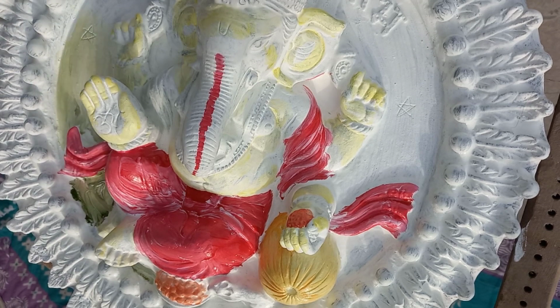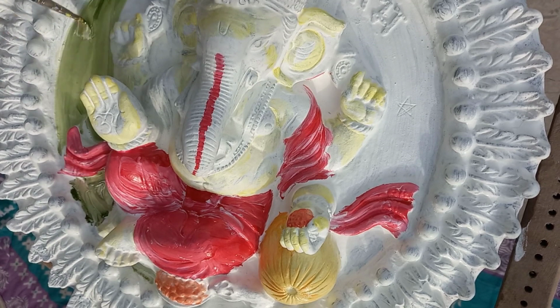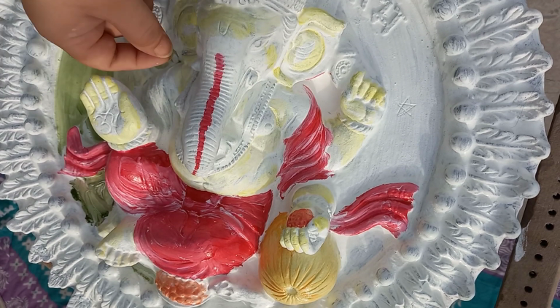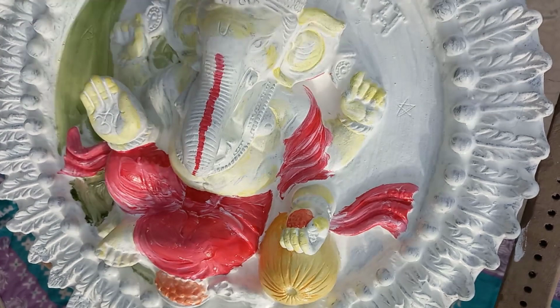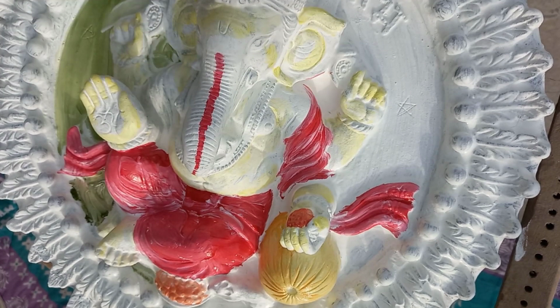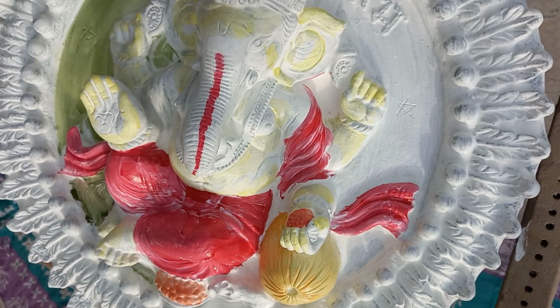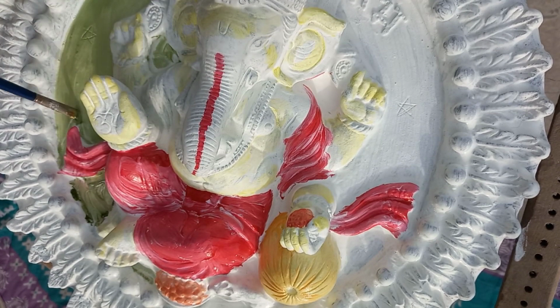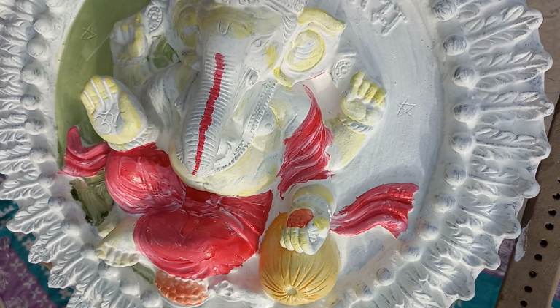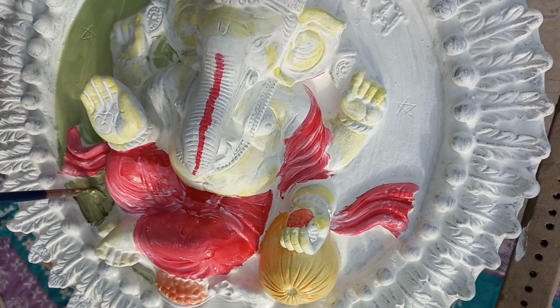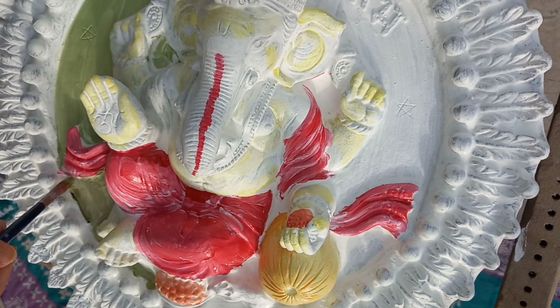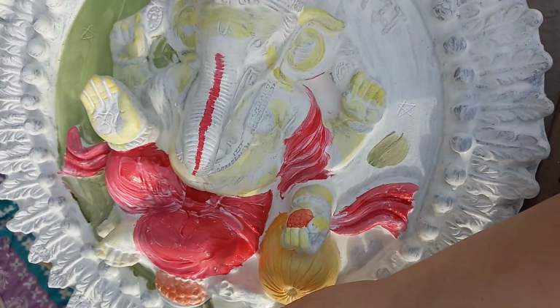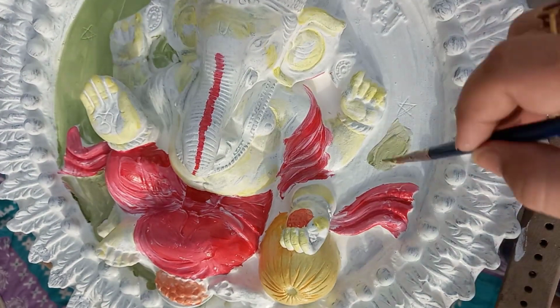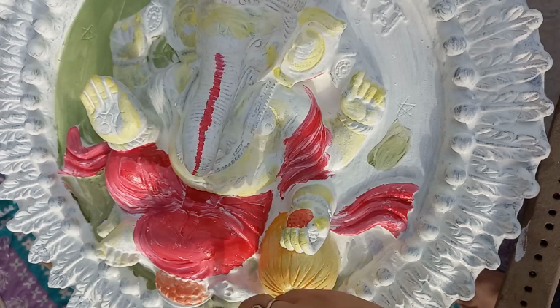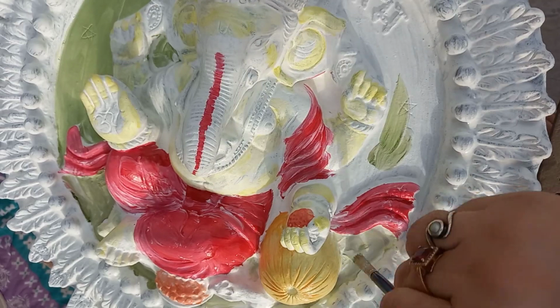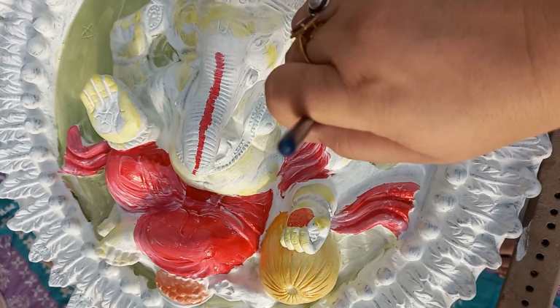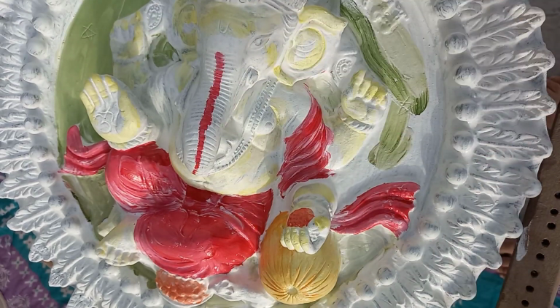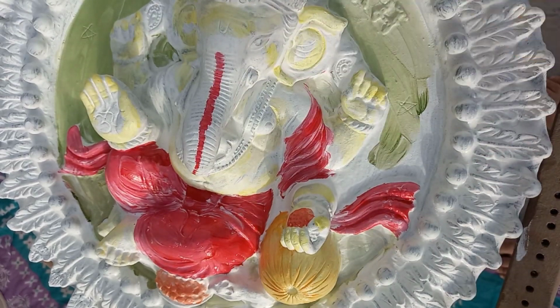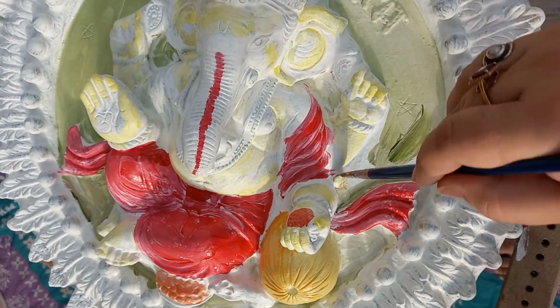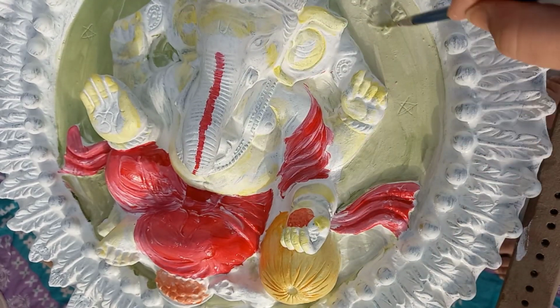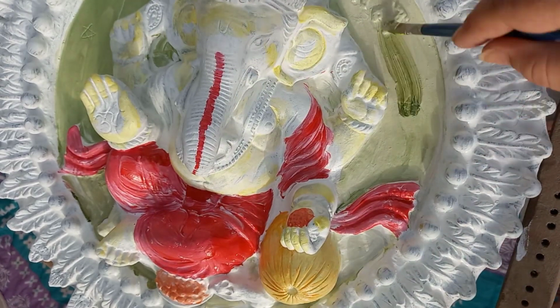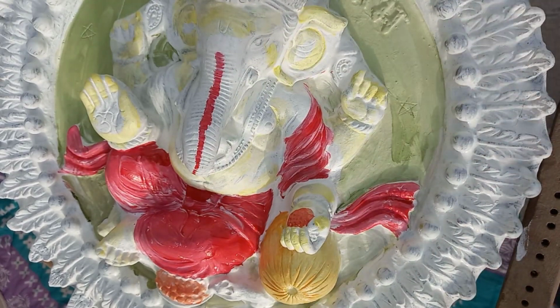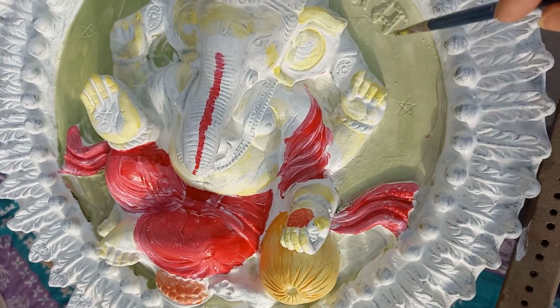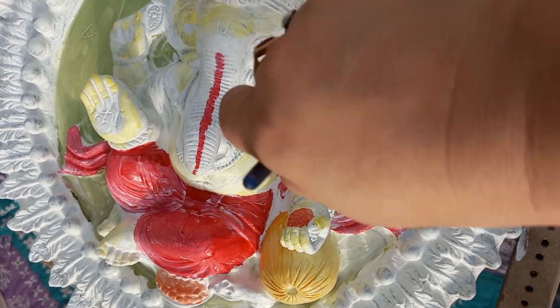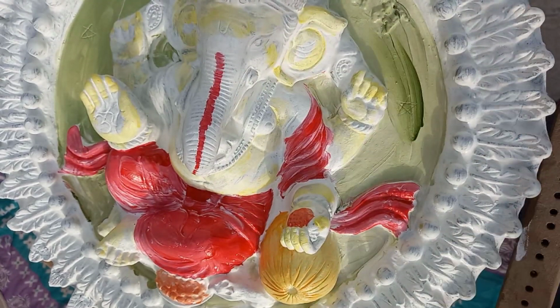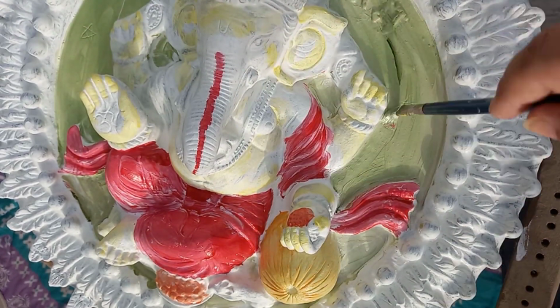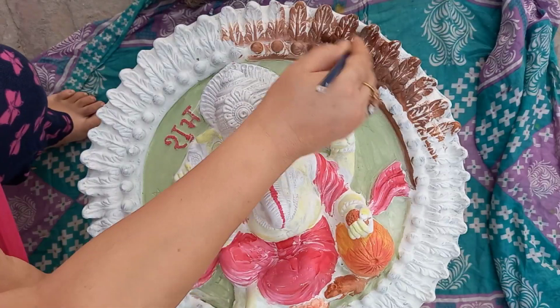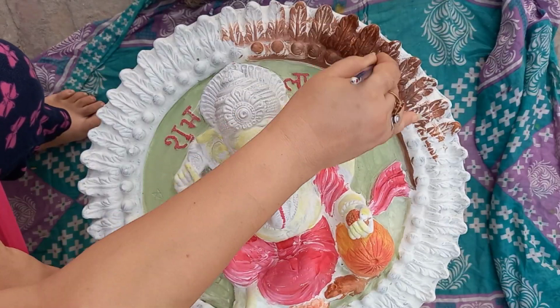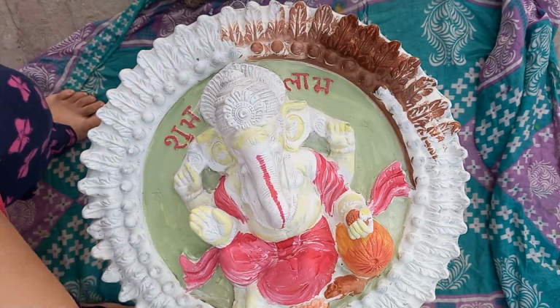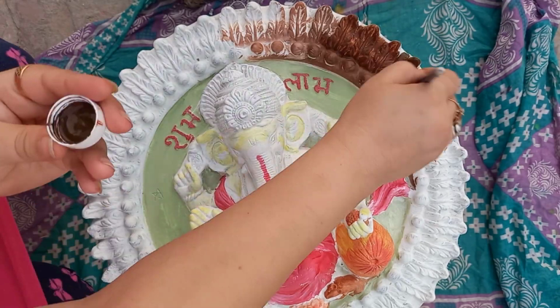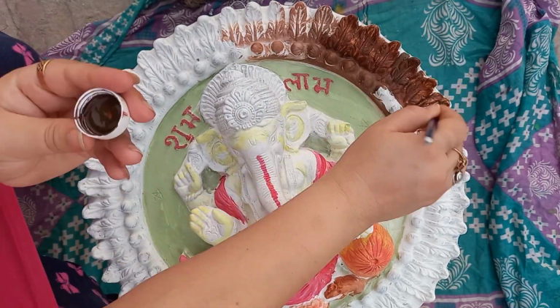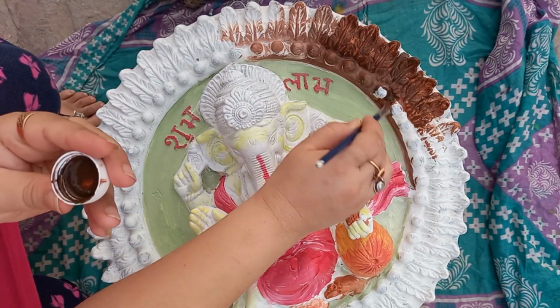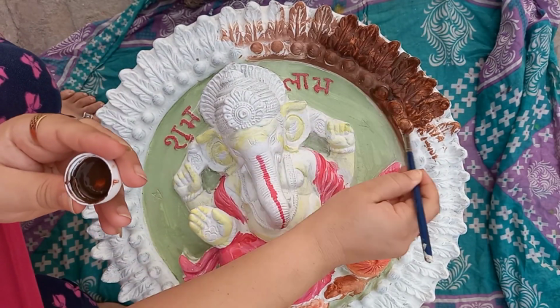I have a few stones, a few beads, and a few mirrors with me. I will be using all of those just to give it a decorative look.